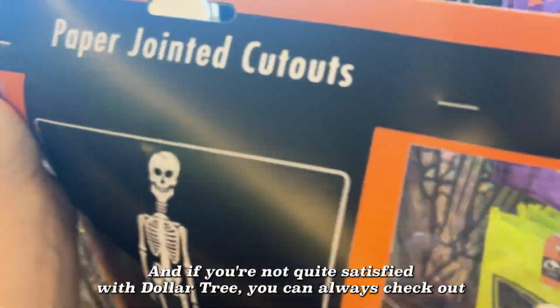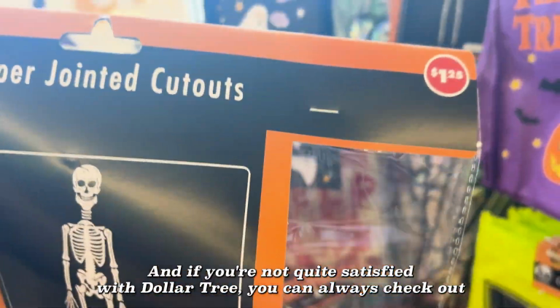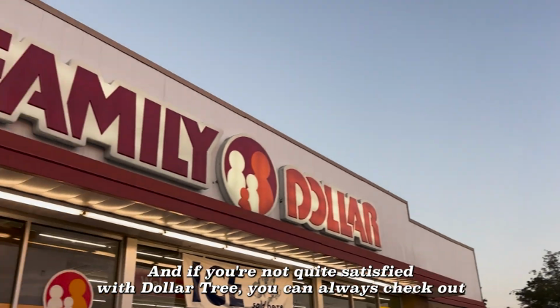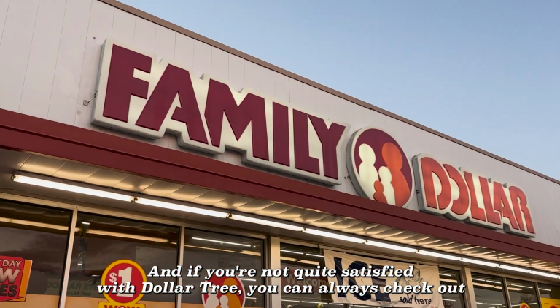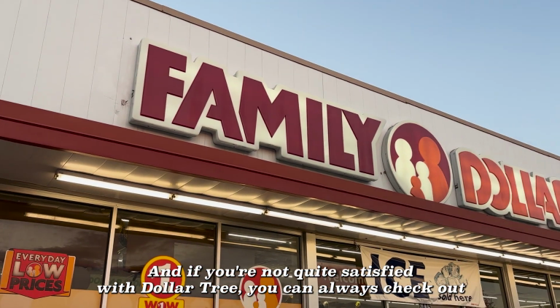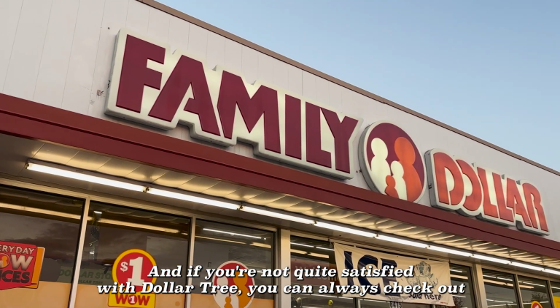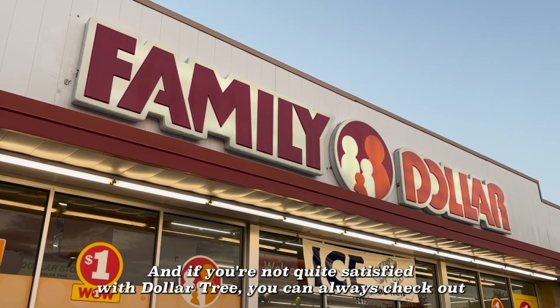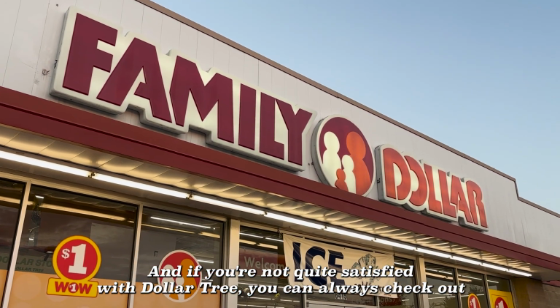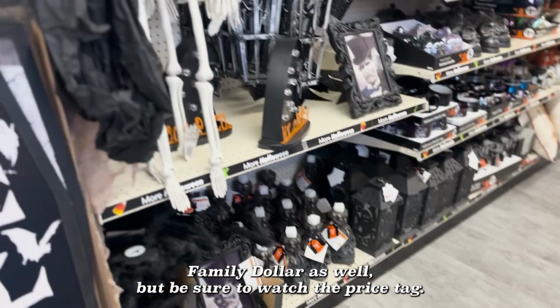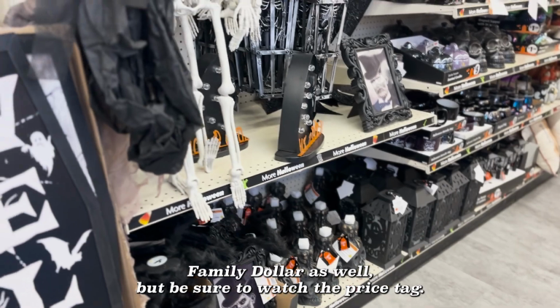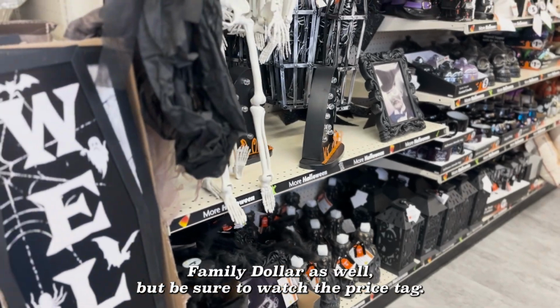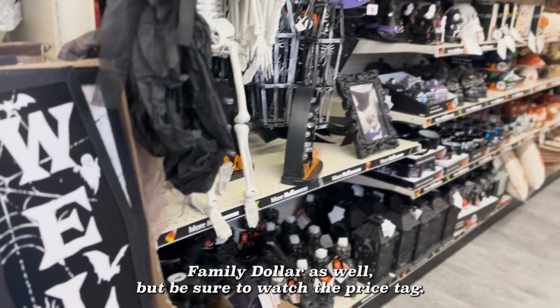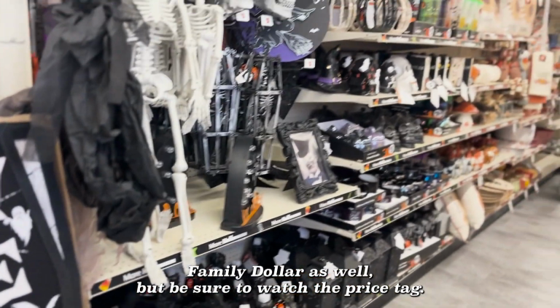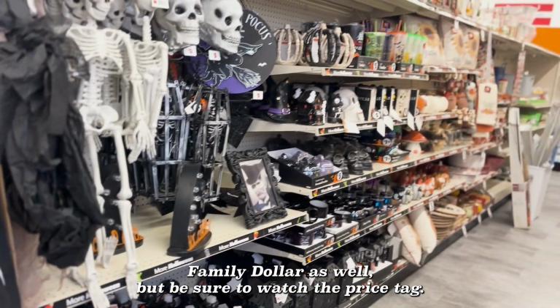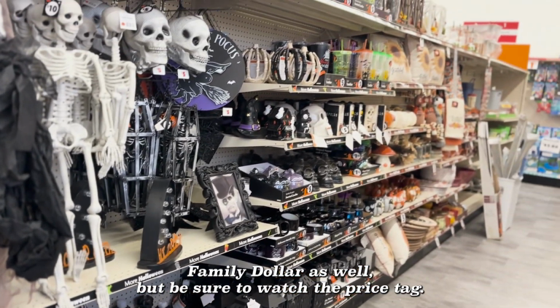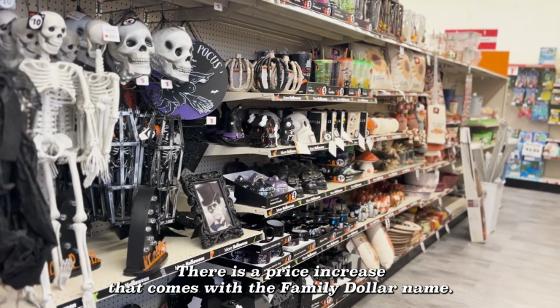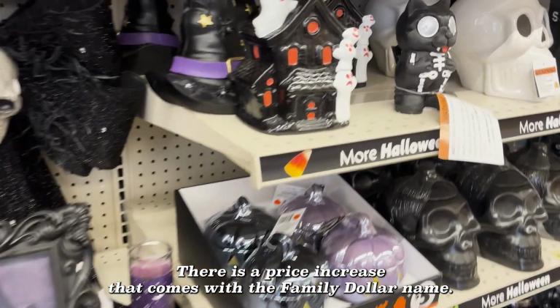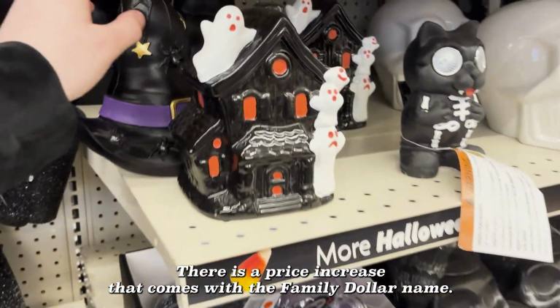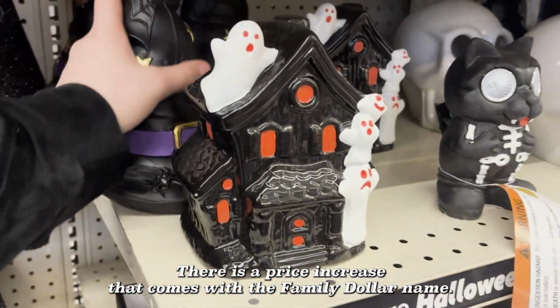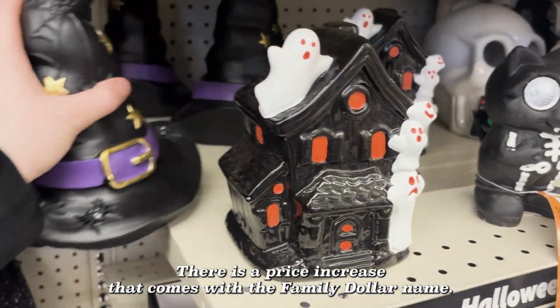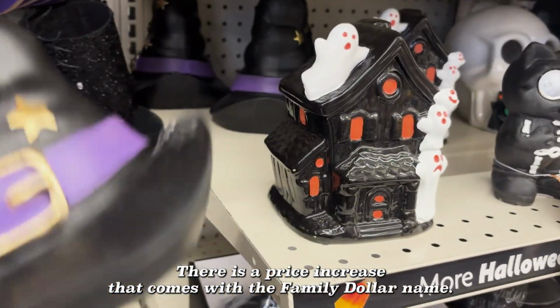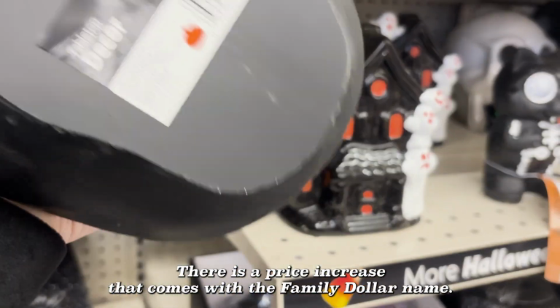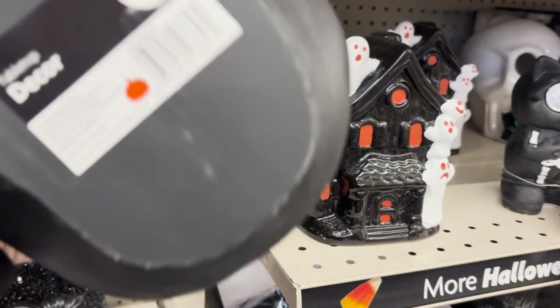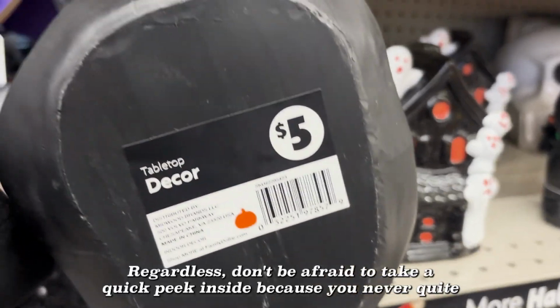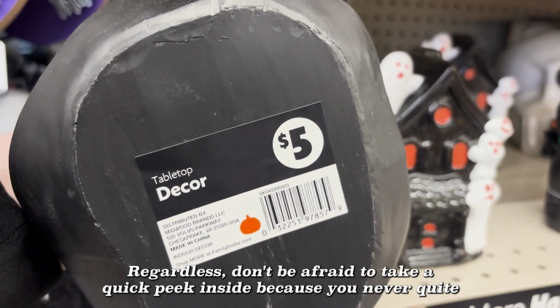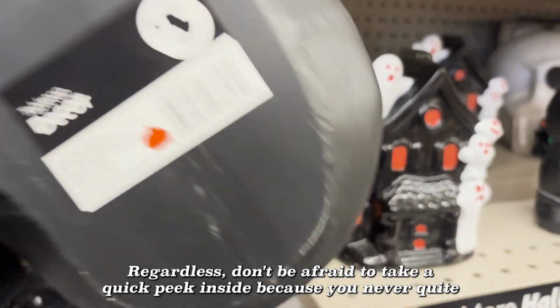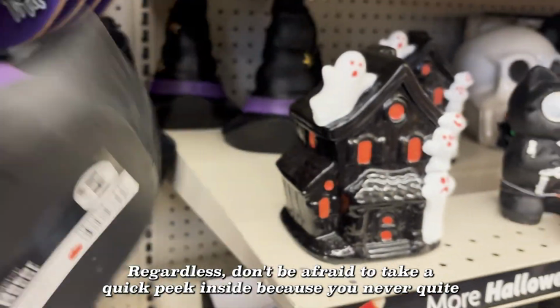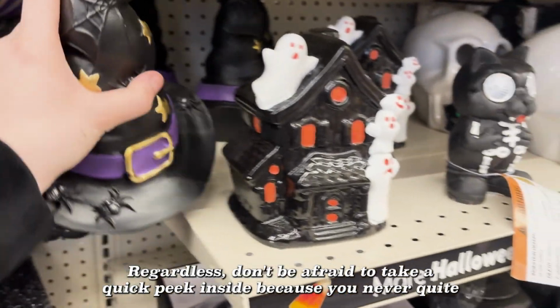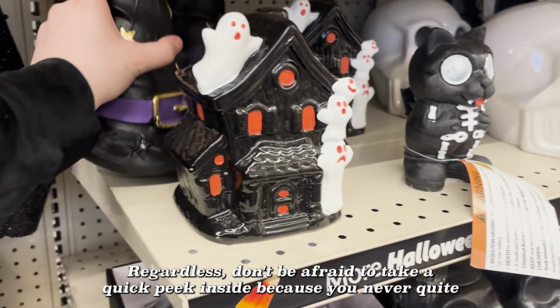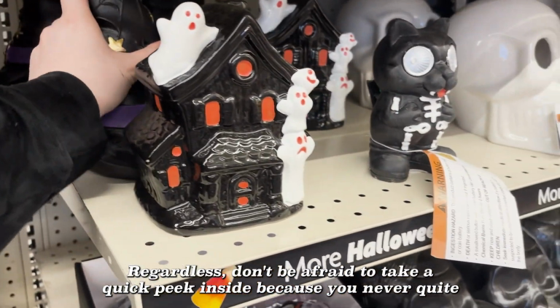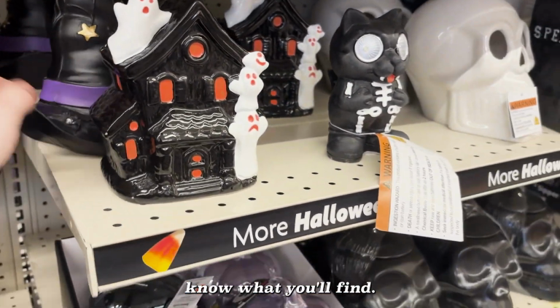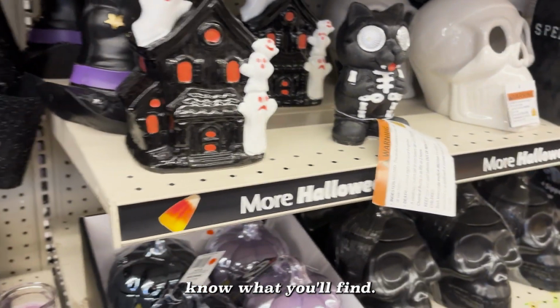And if you're not quite satisfied with Dollar Tree, you can always check out Family Dollar as well. But be sure to watch the price tags — there is a price increase that comes with the Family Dollar name. Regardless, don't be afraid to take a quick peek inside because you never quite know what you'll find.